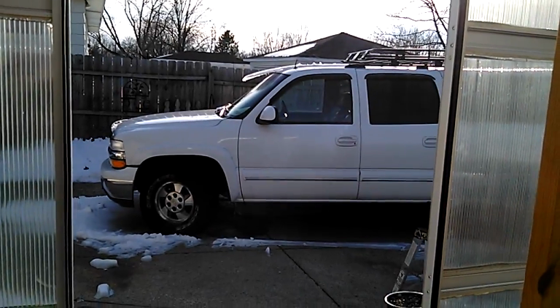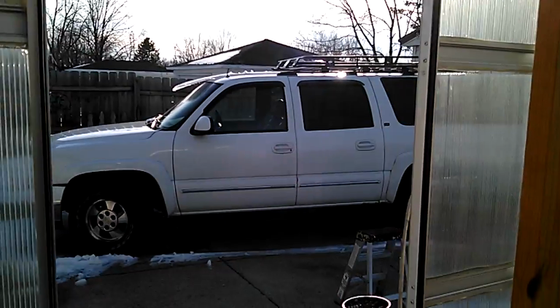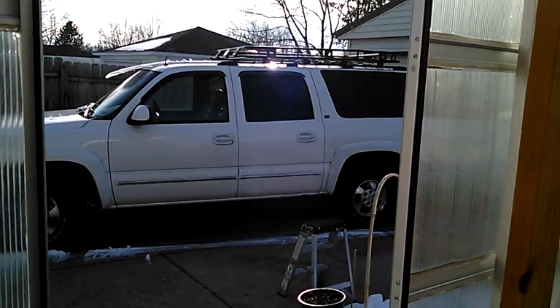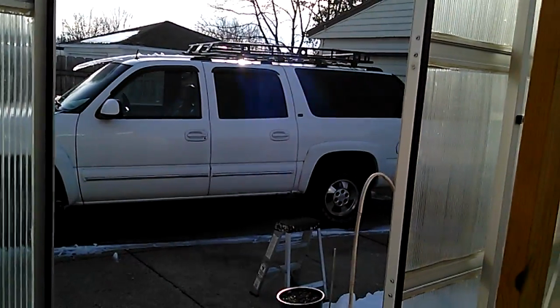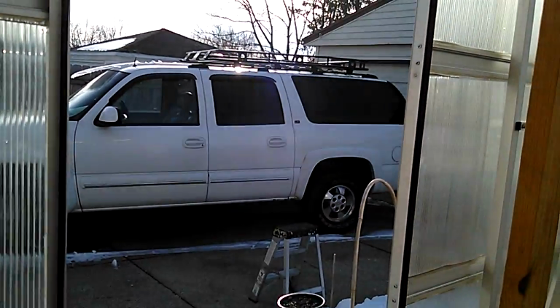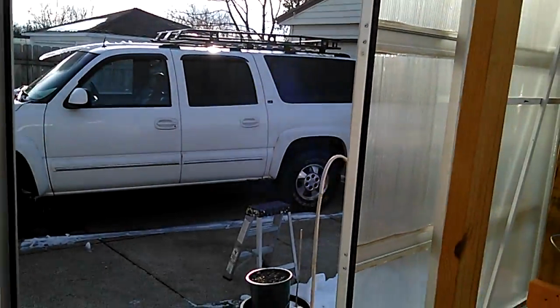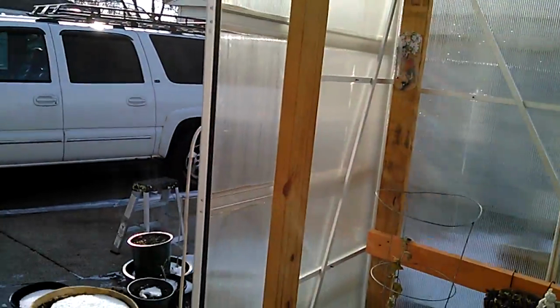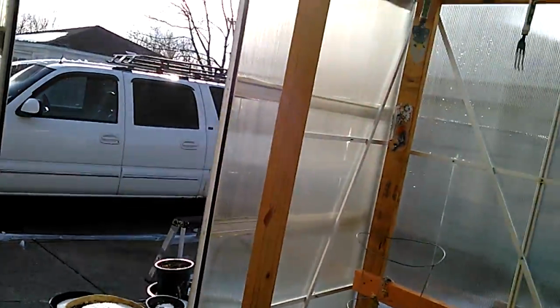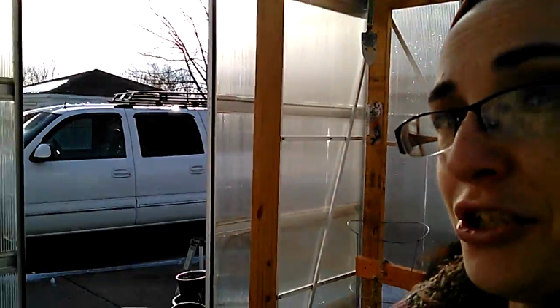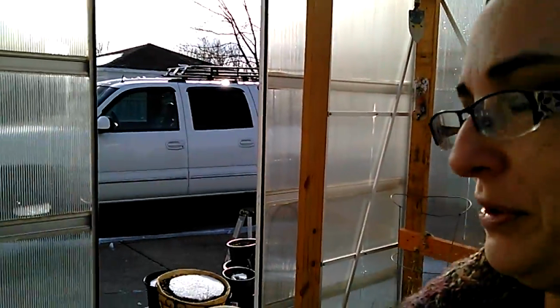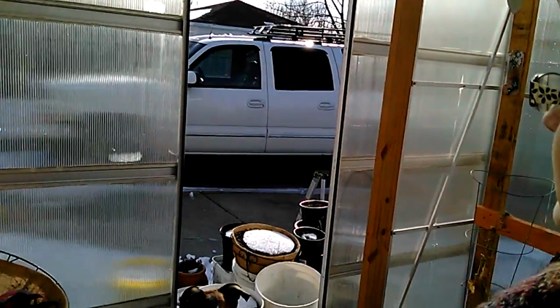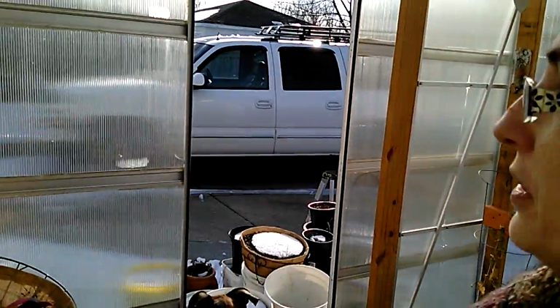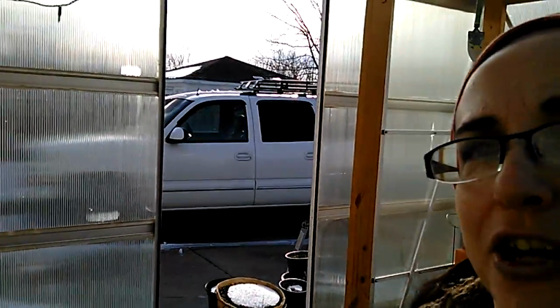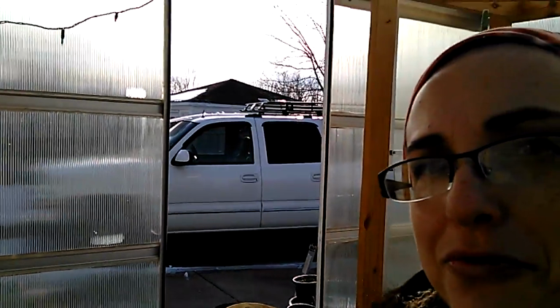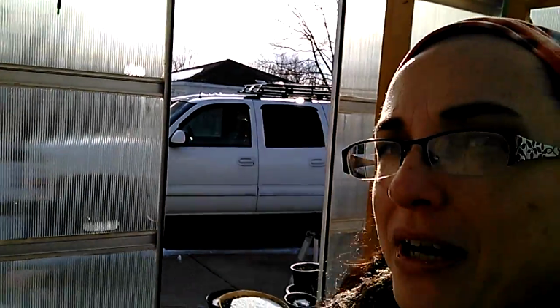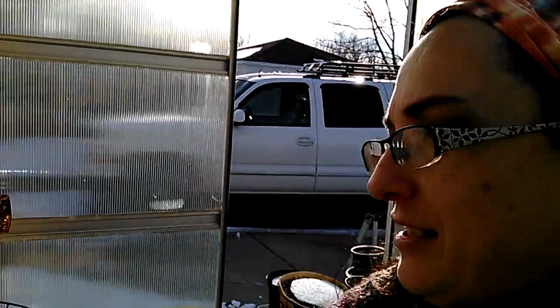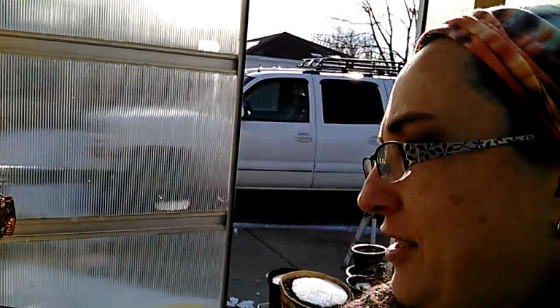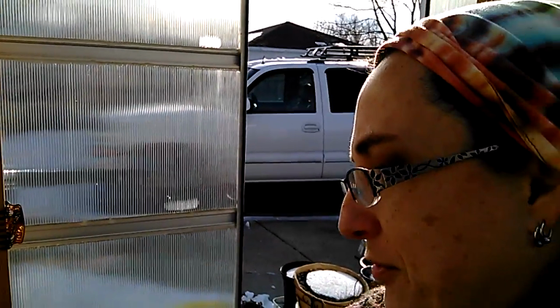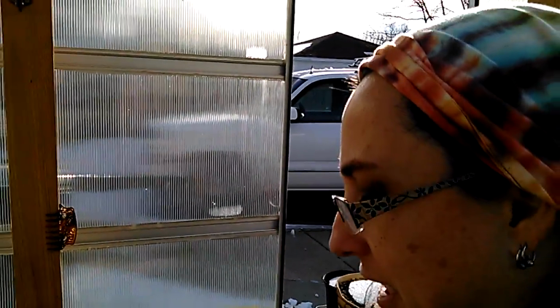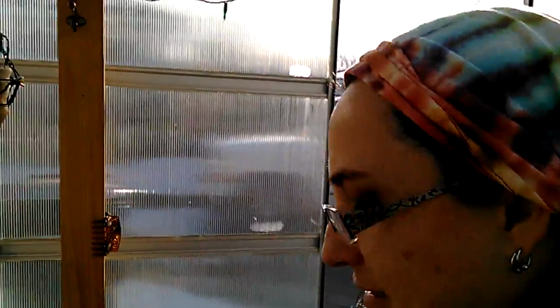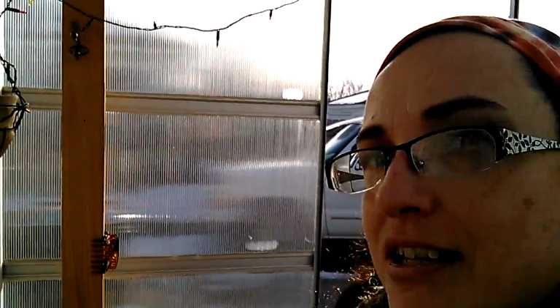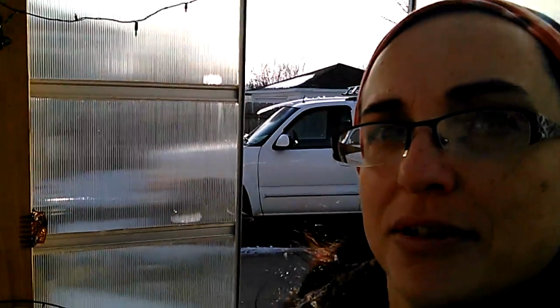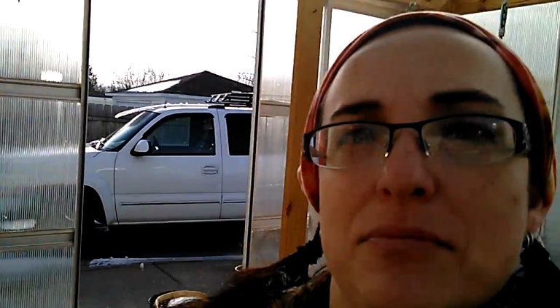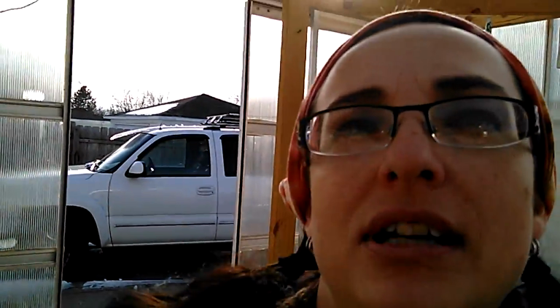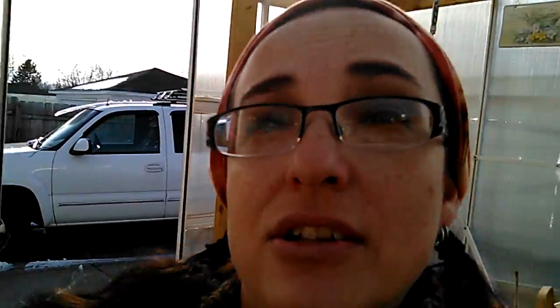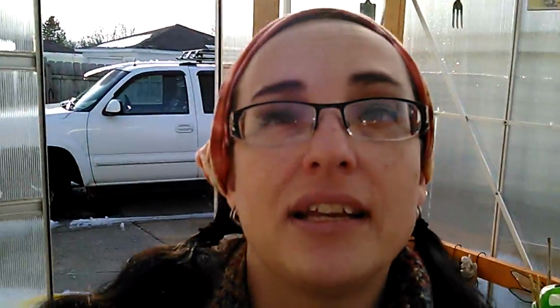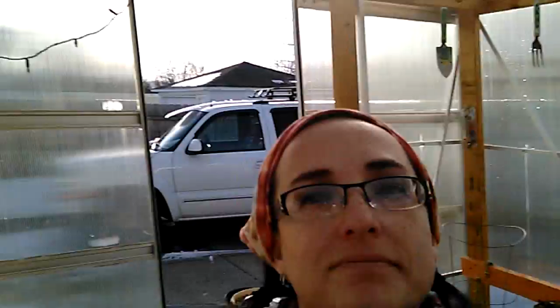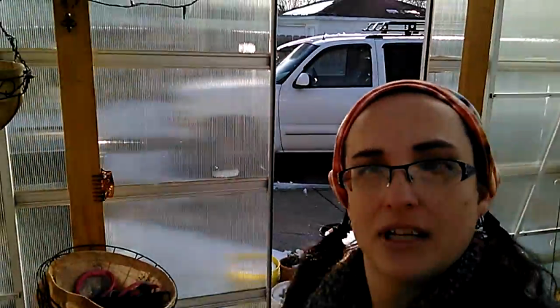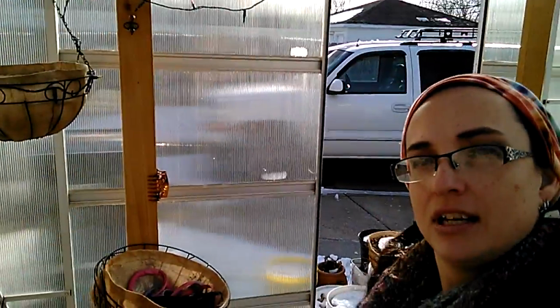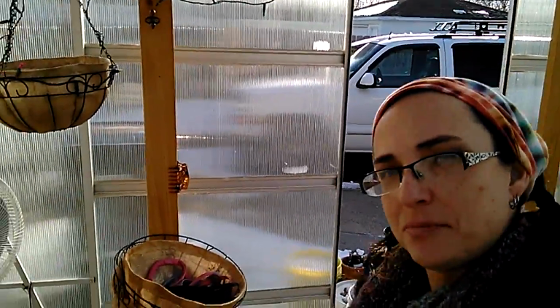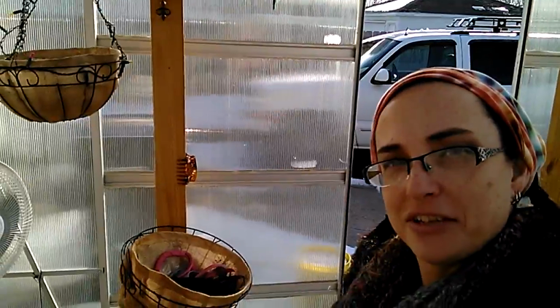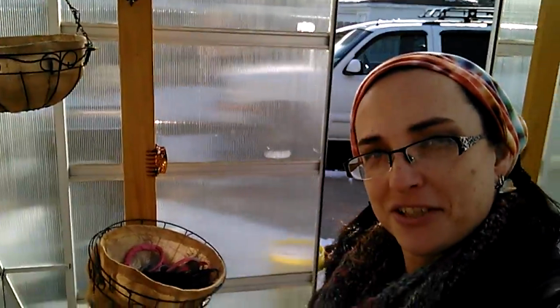We've got the new roof rack on the truck. That's going to be a whole different video — Eric's review on the roof rack. It might not be pretty, but it looks okay now. Much better now that it's installed.